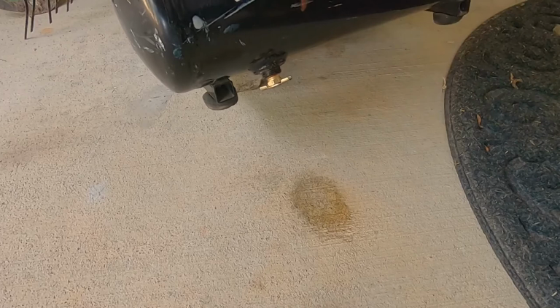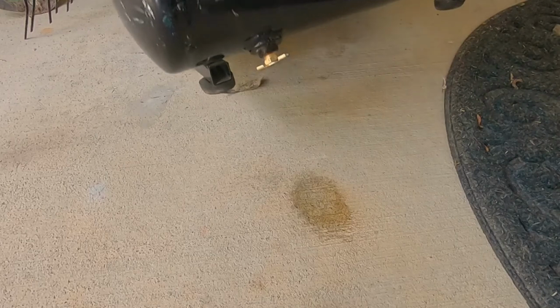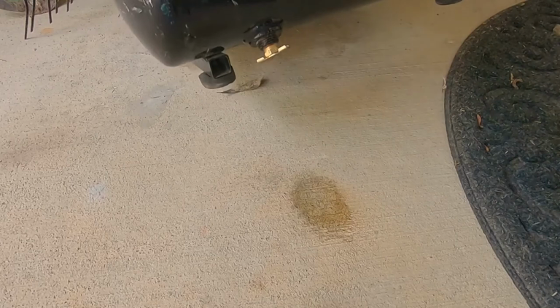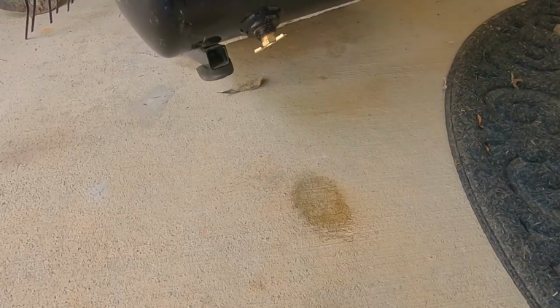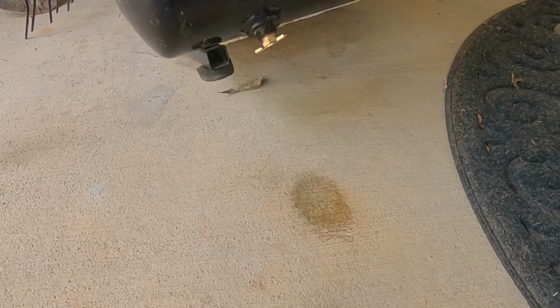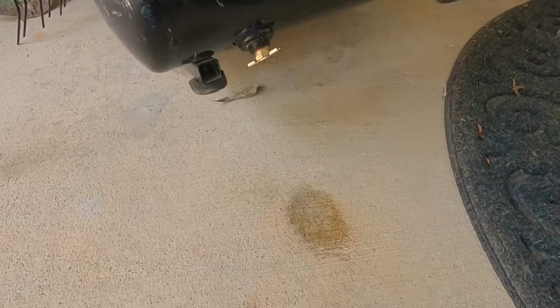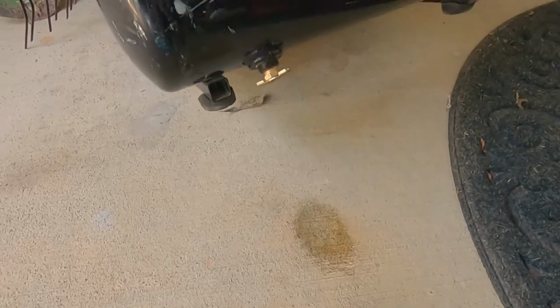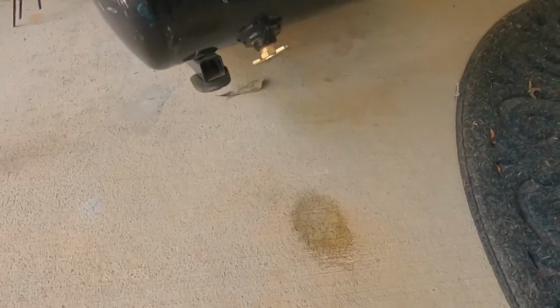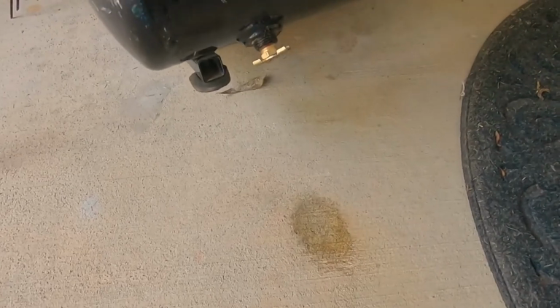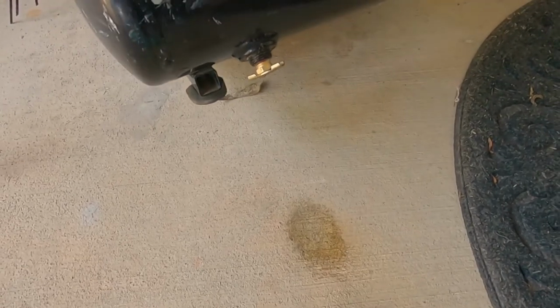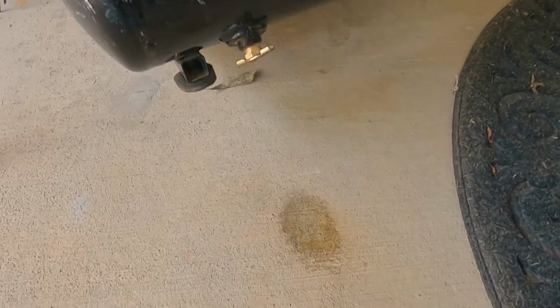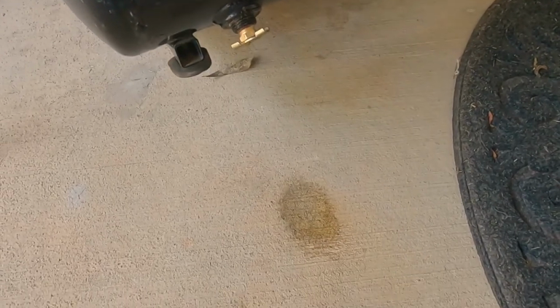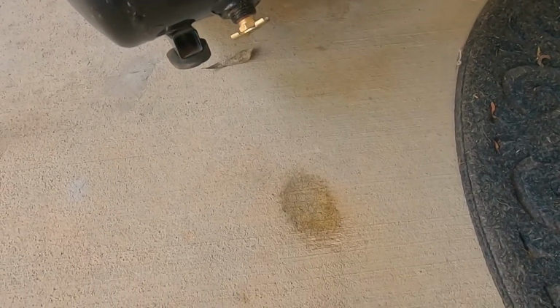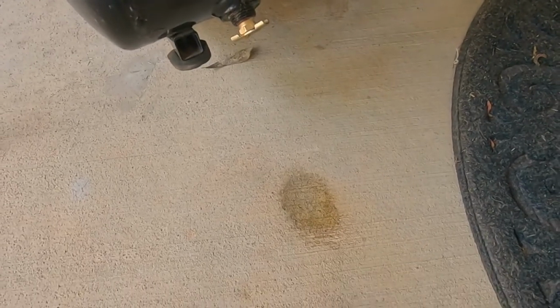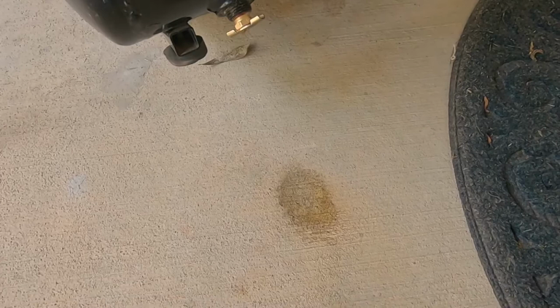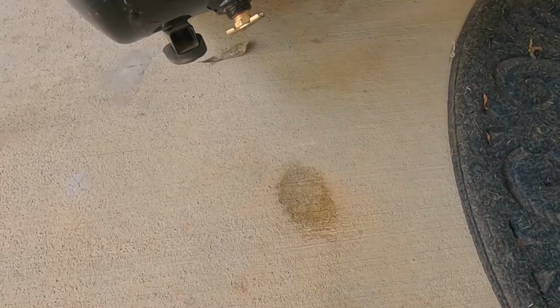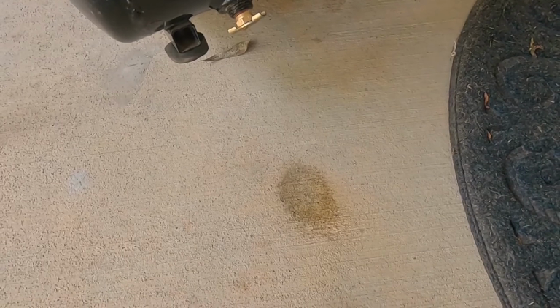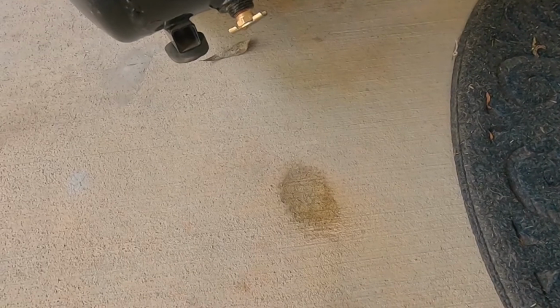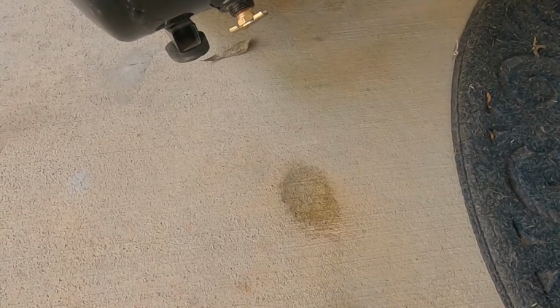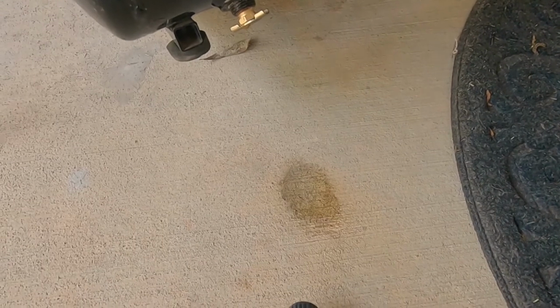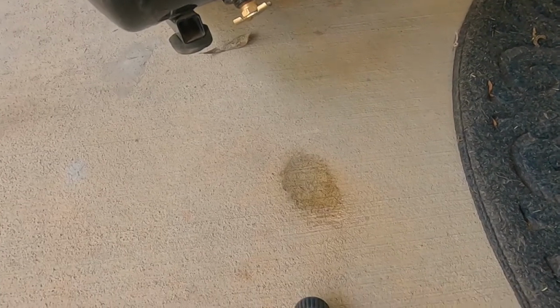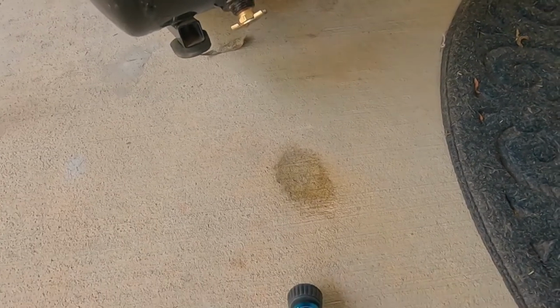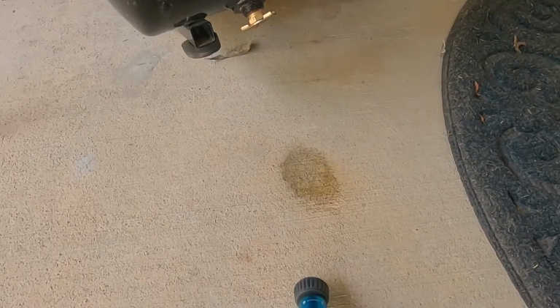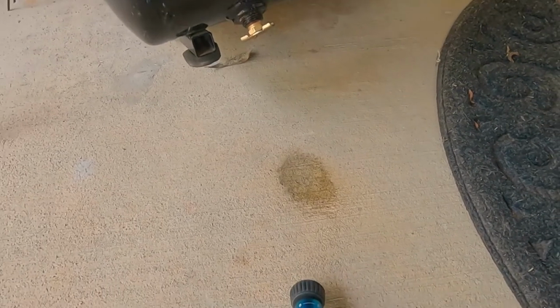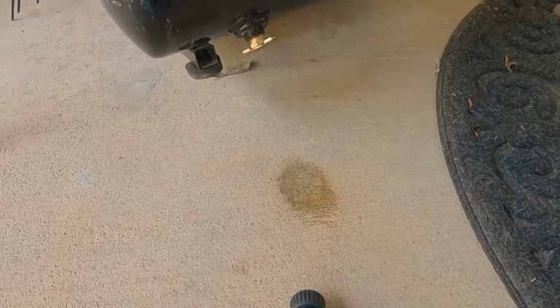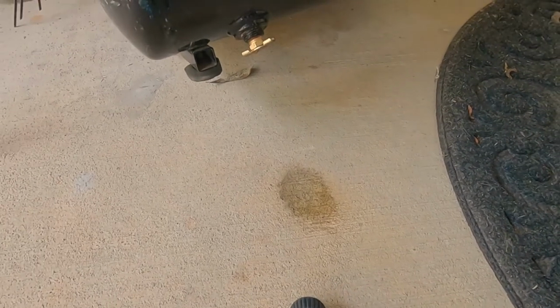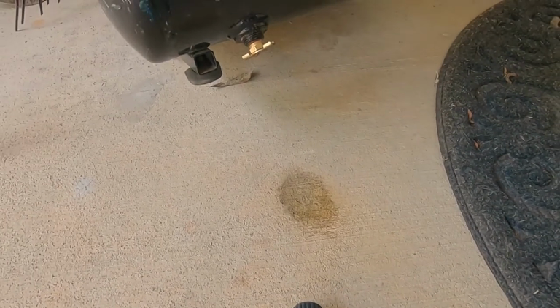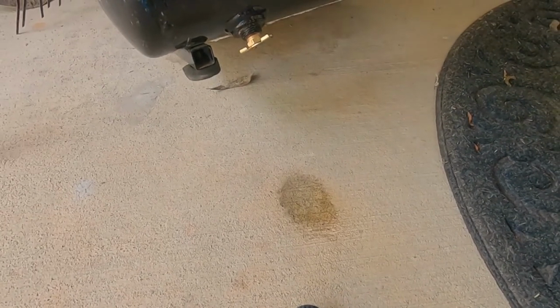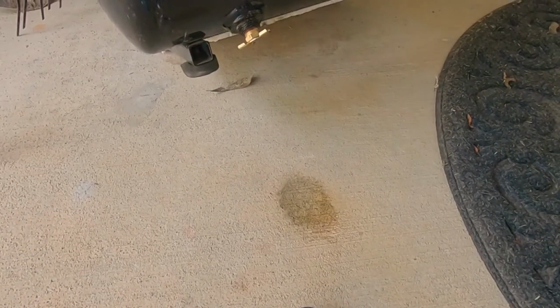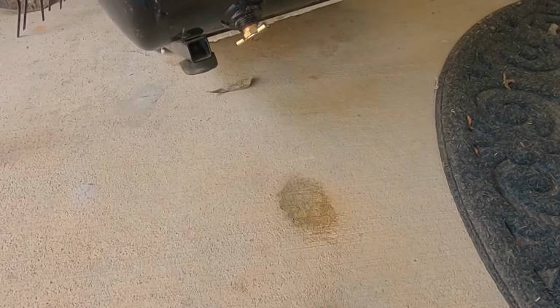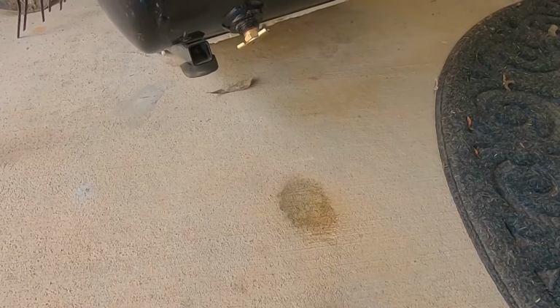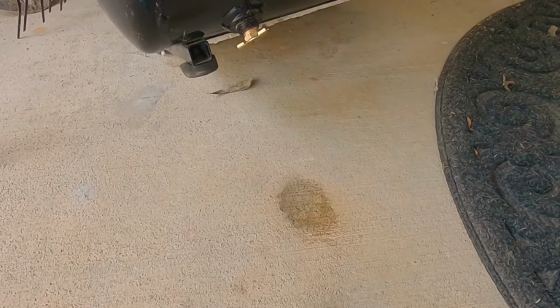It's going to be working fine — all the air blew out and you can see the little moisture right there from the drain of the air. All right, that's it — see you guys next time.